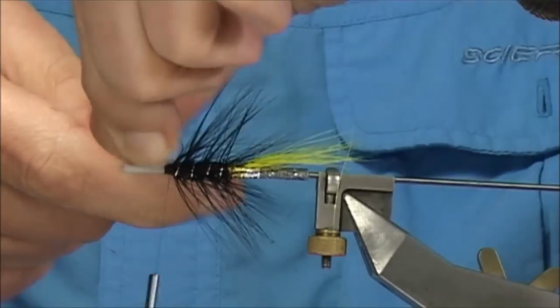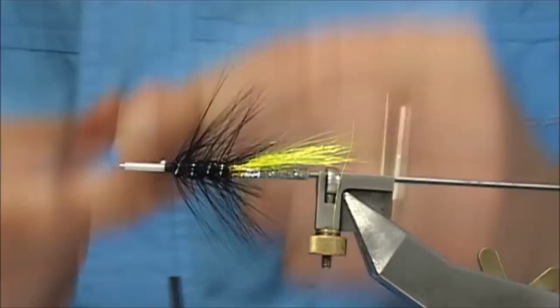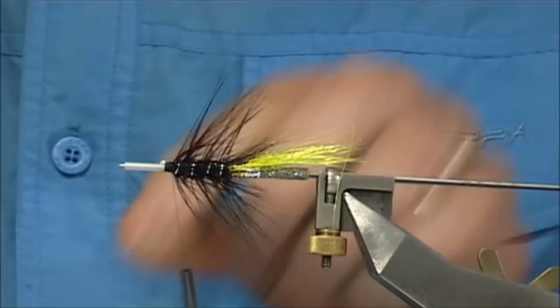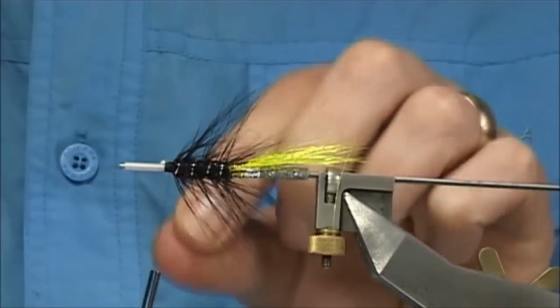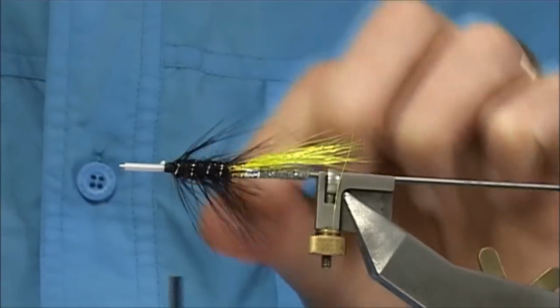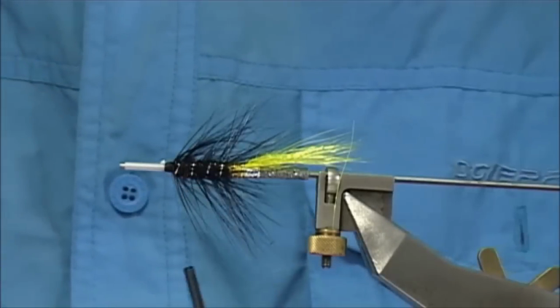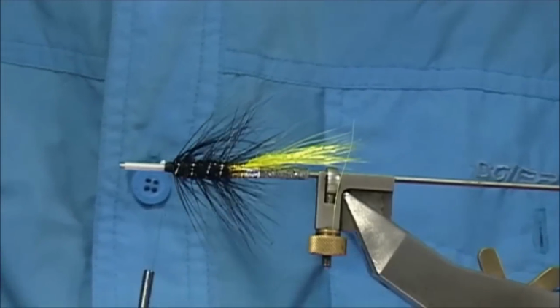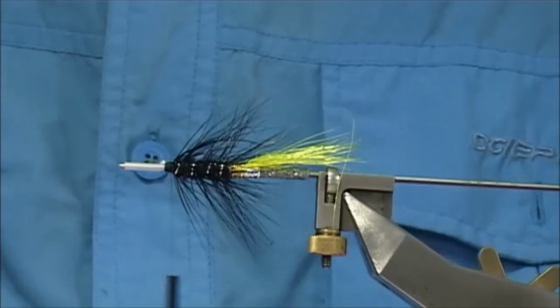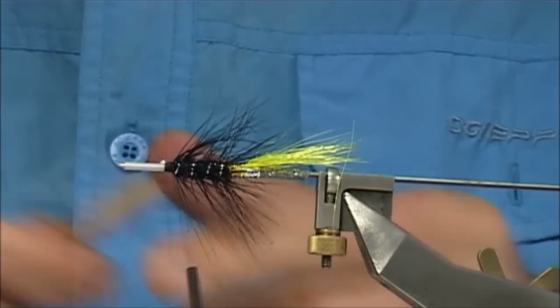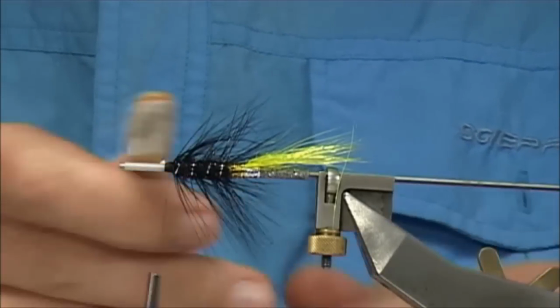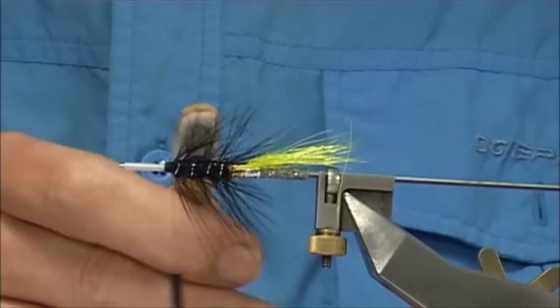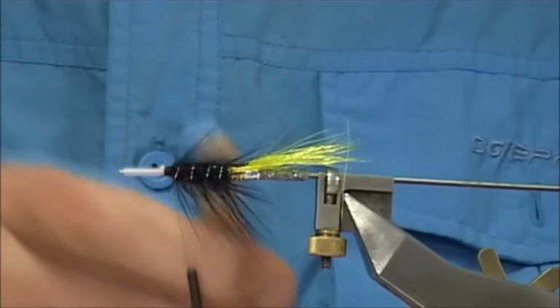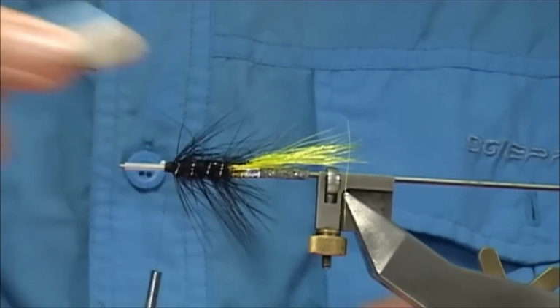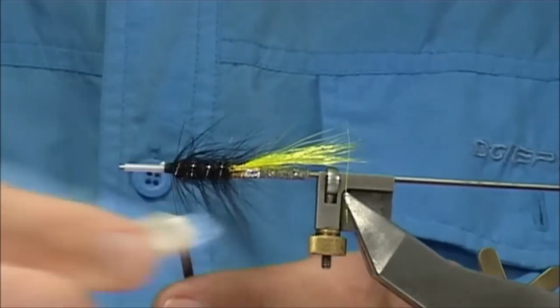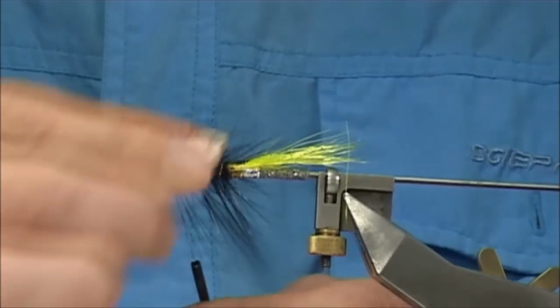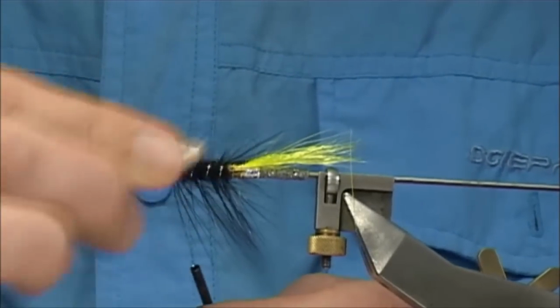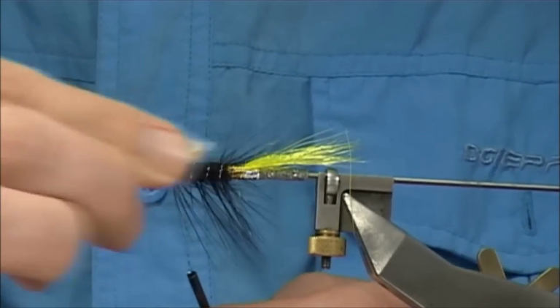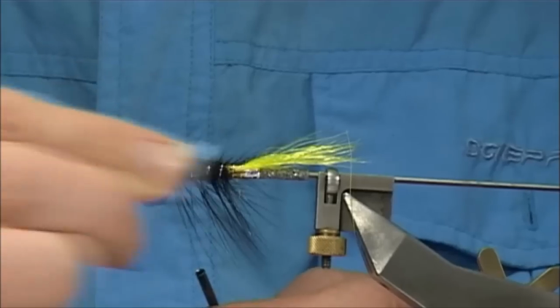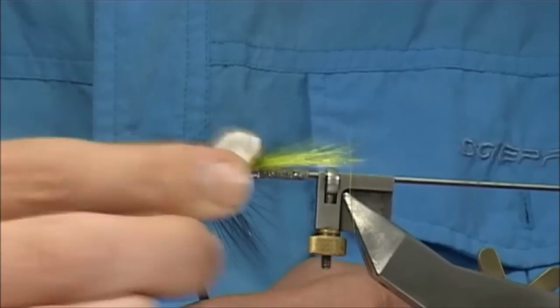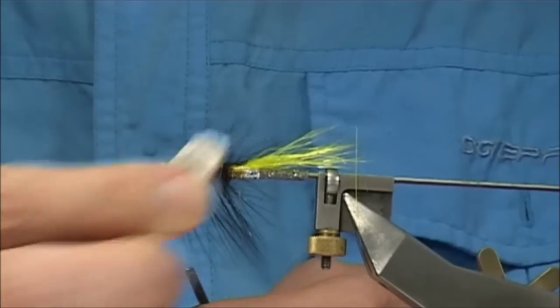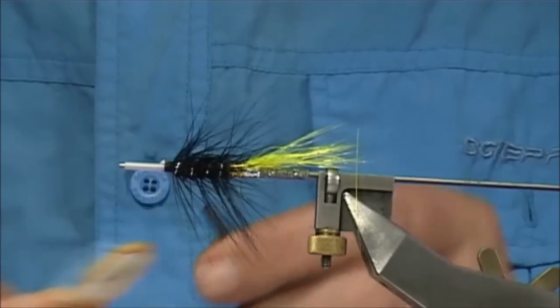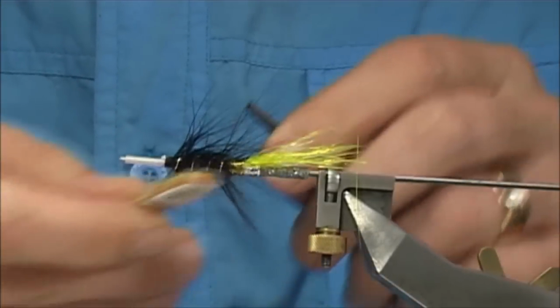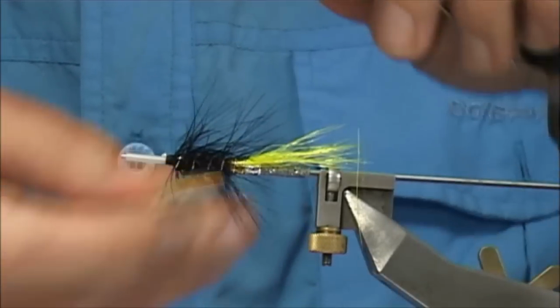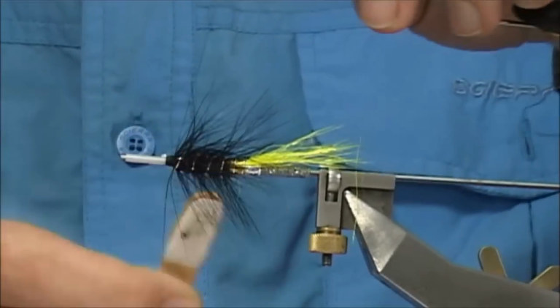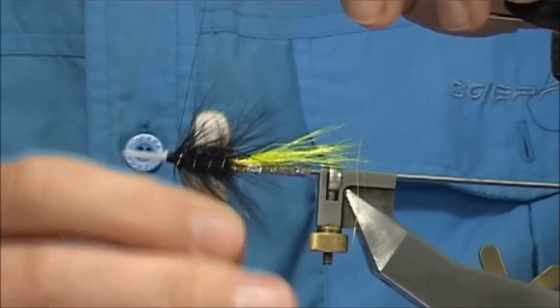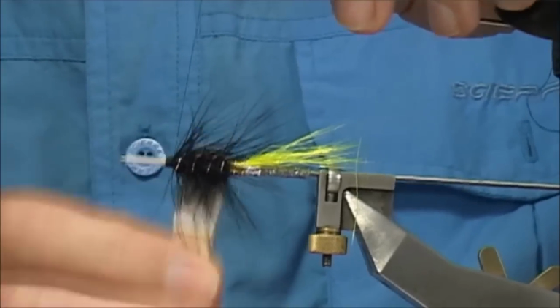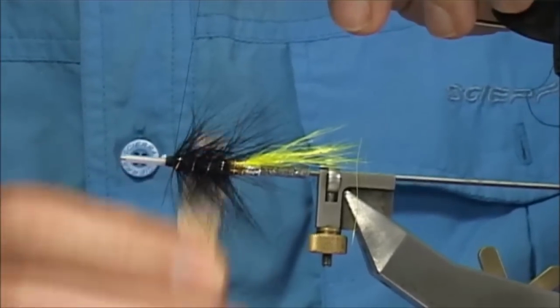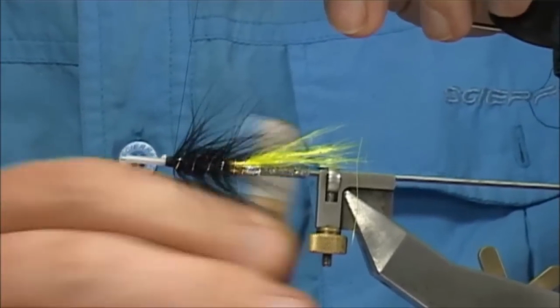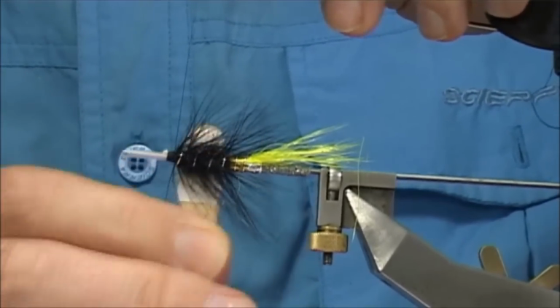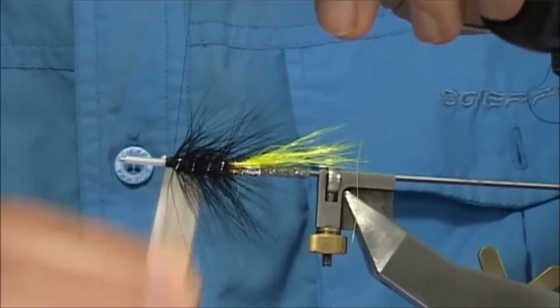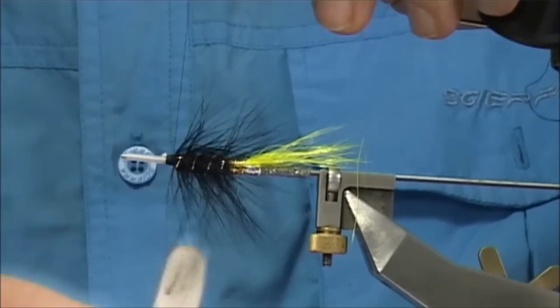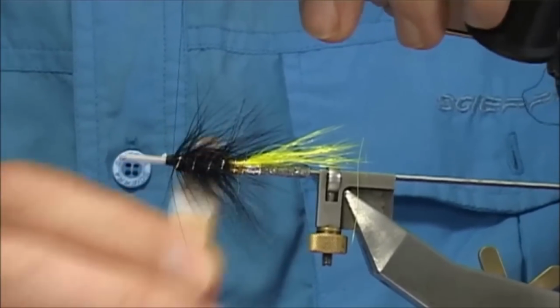As you see, you can use a shorter hackle if you wish — in the smaller sizes I would do that. Then get some velcro and bring out some of this flash and some of your dubbing in between. This is why I like to put it quite loose, so that it comes into the hackle. There's a lot of body in there.